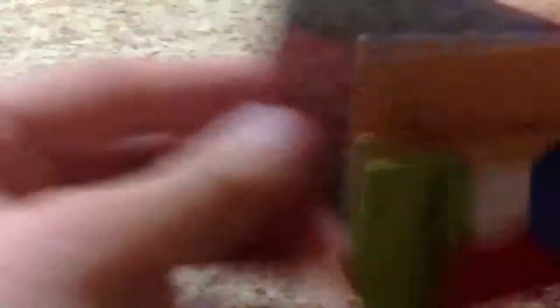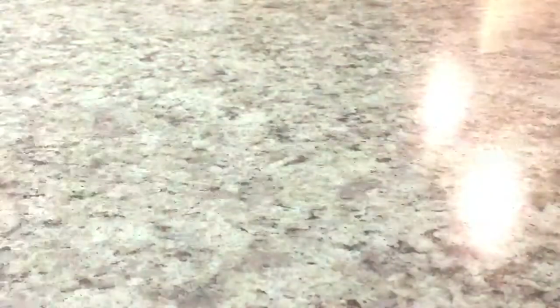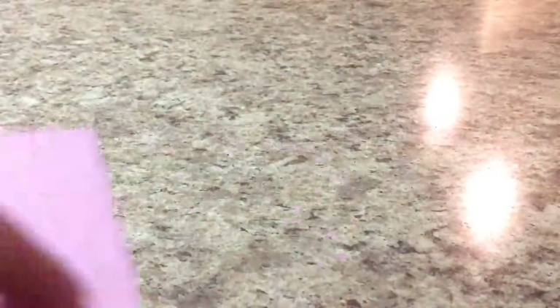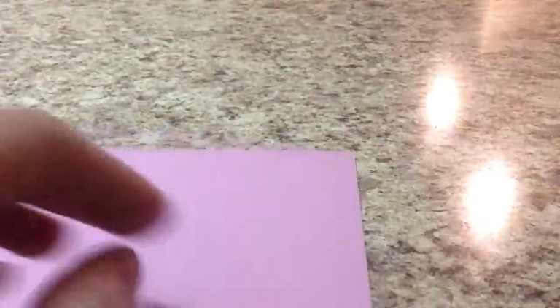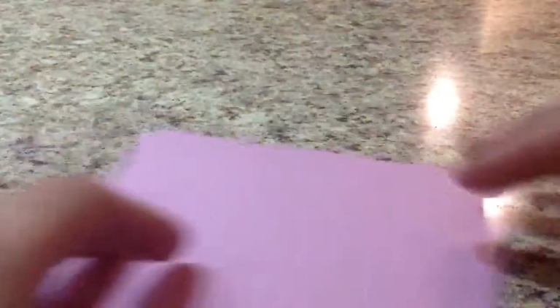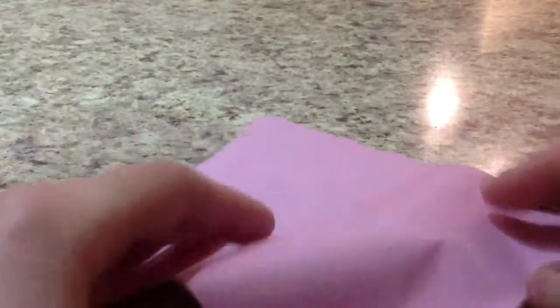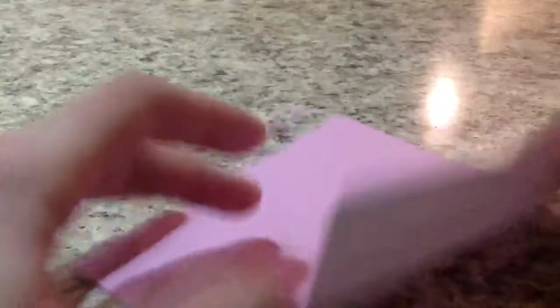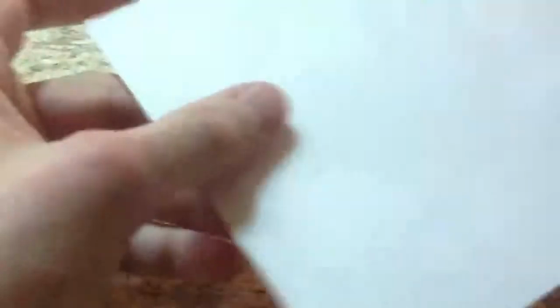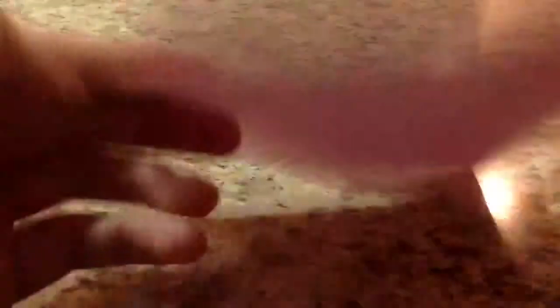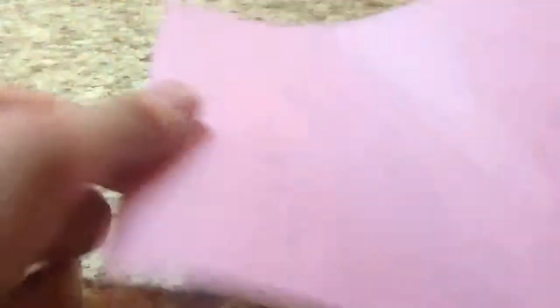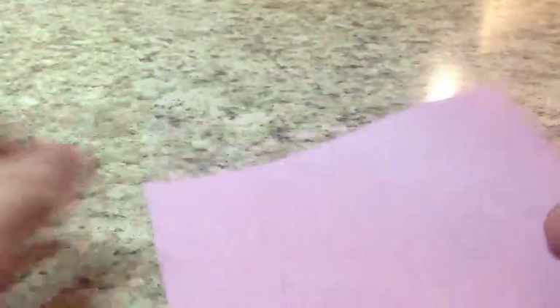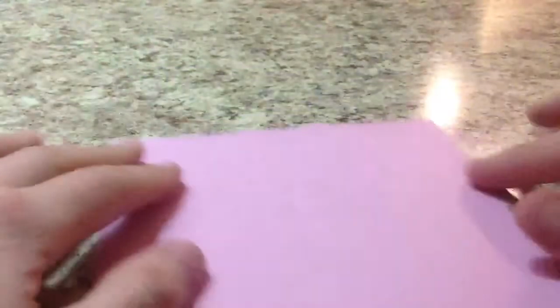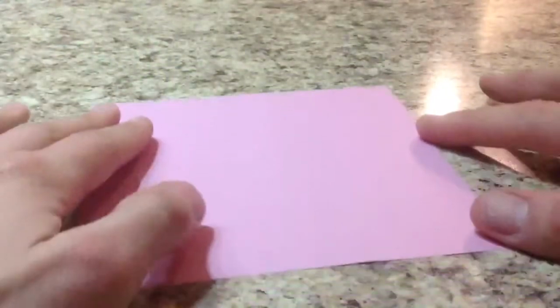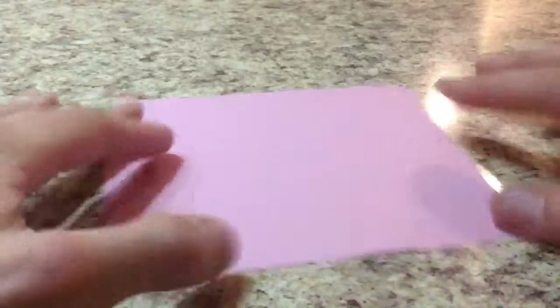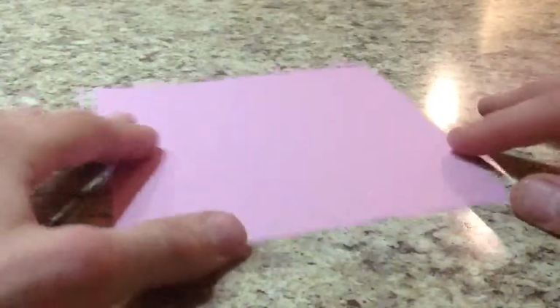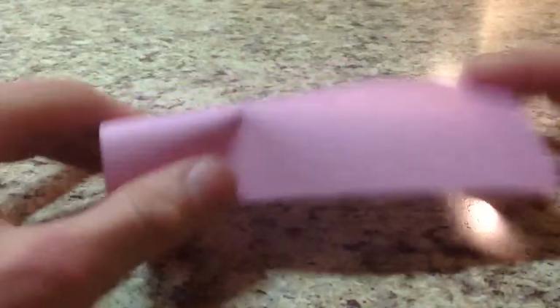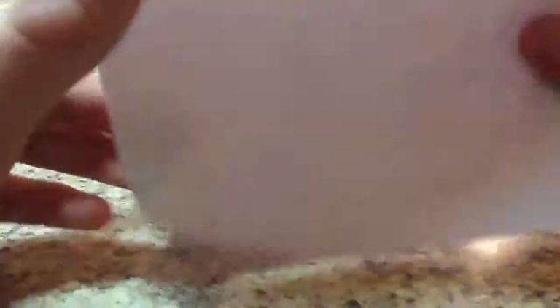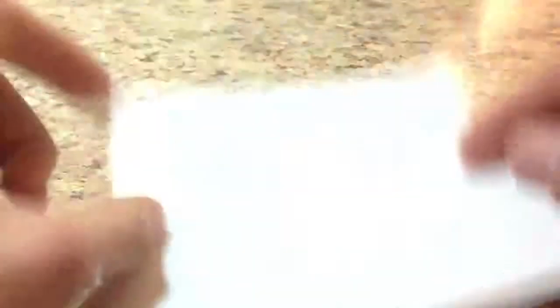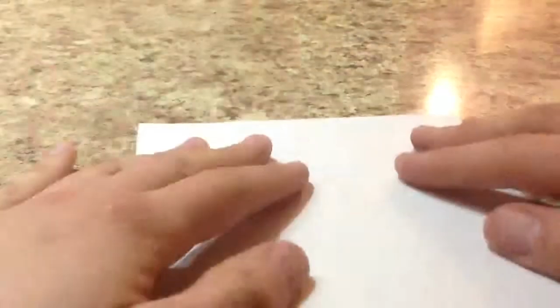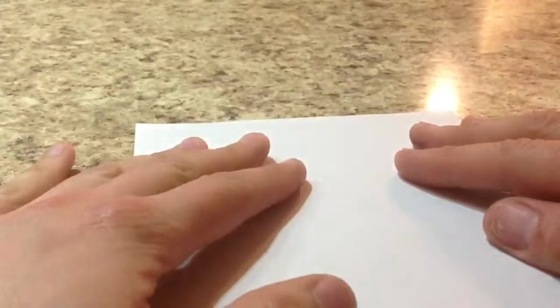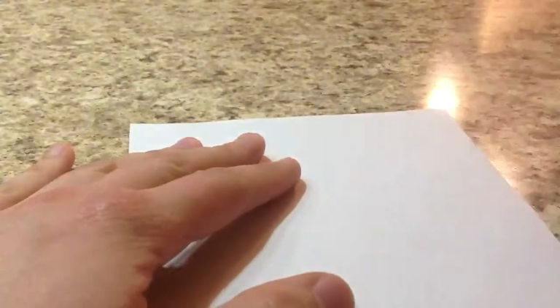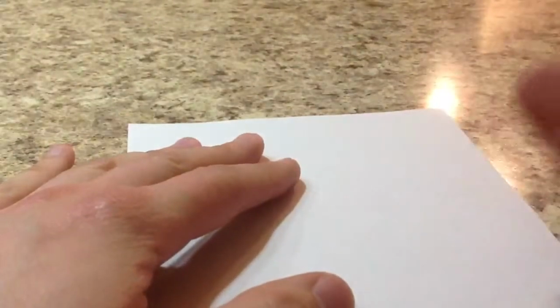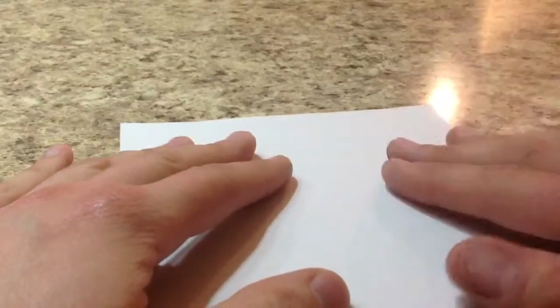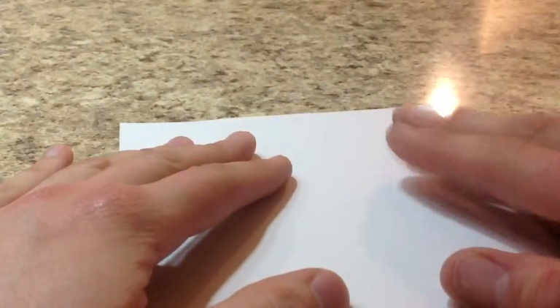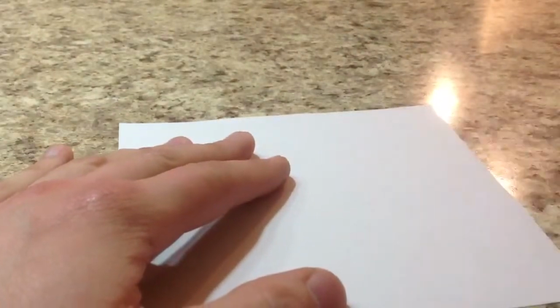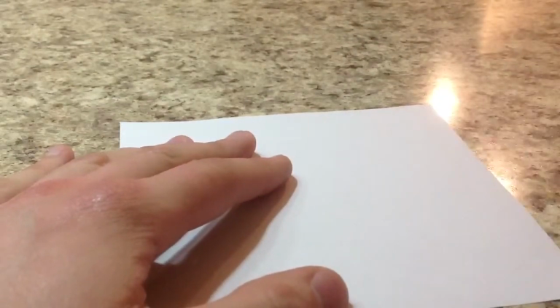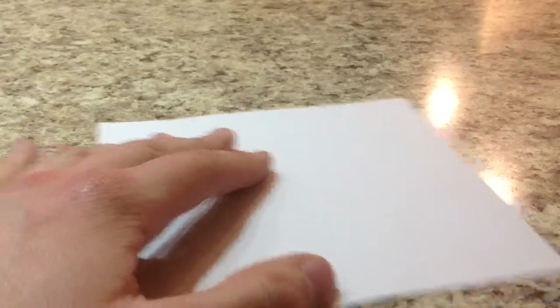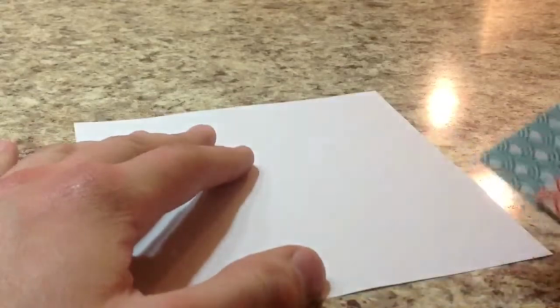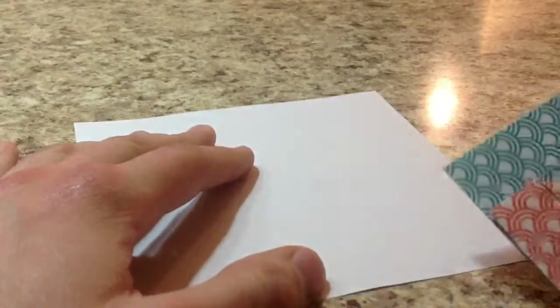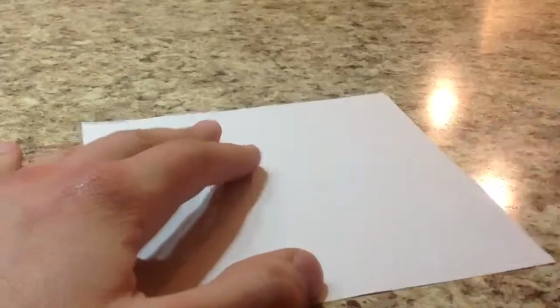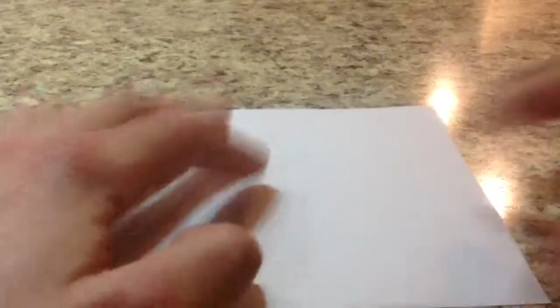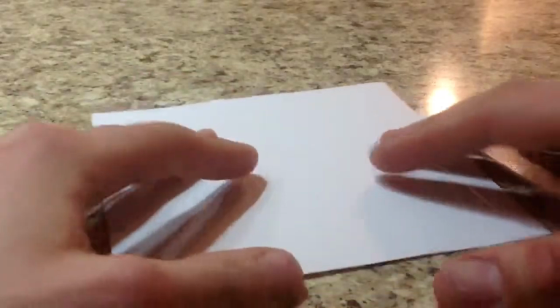For this we need four squares of the same size of paper. In this case I'm going to use six inch pieces. You're going to start with the white side facing up, or if it's duo paper, the colour you want to be the not so dominant colour facing up.